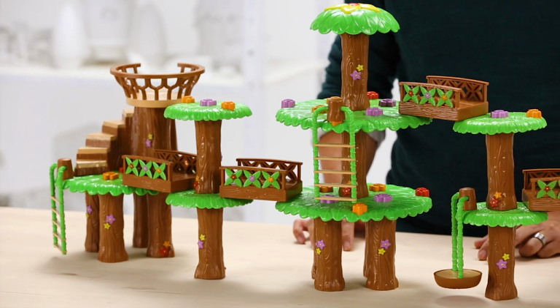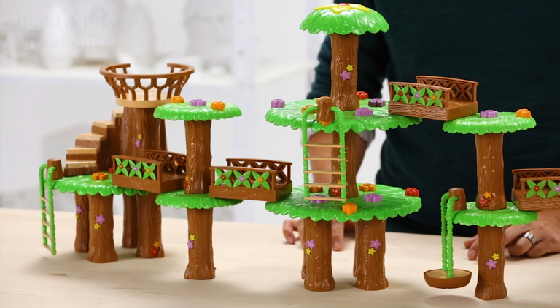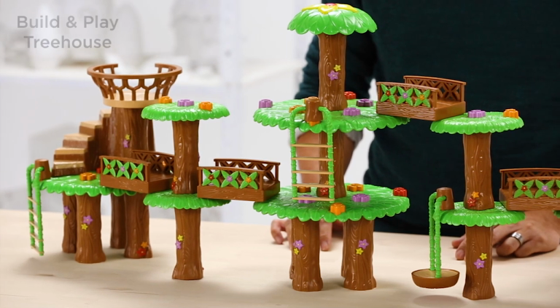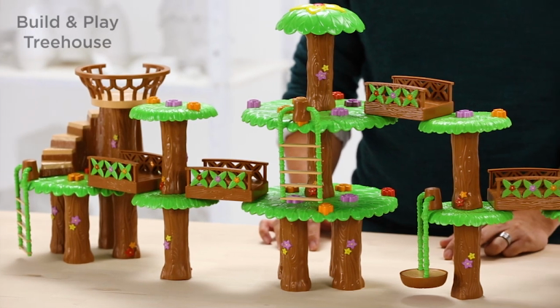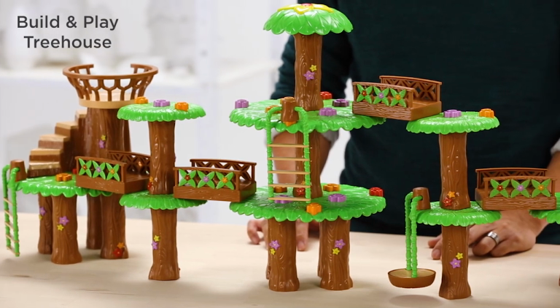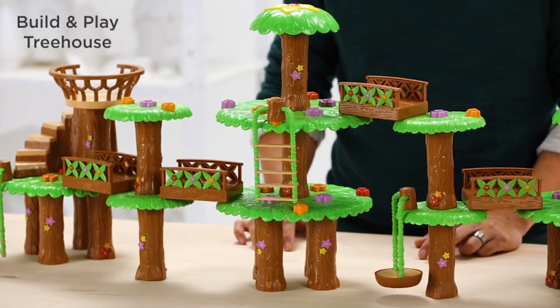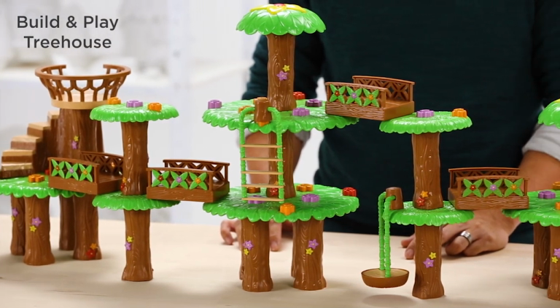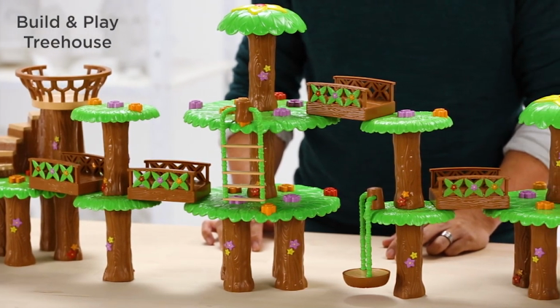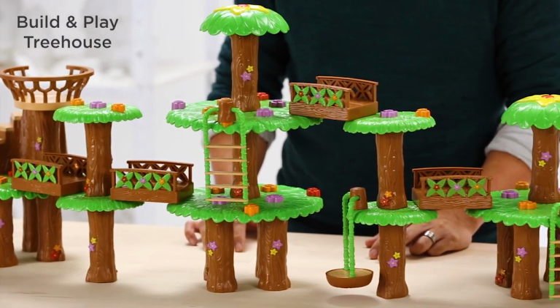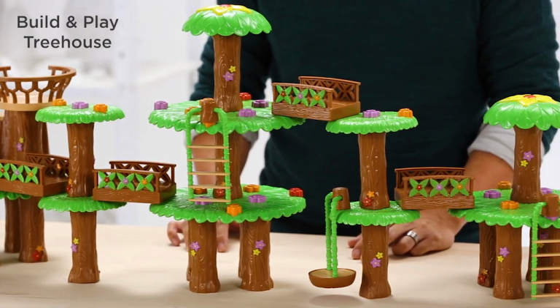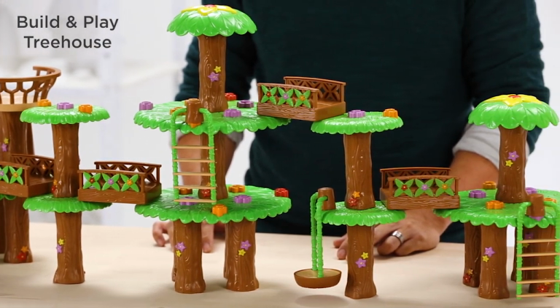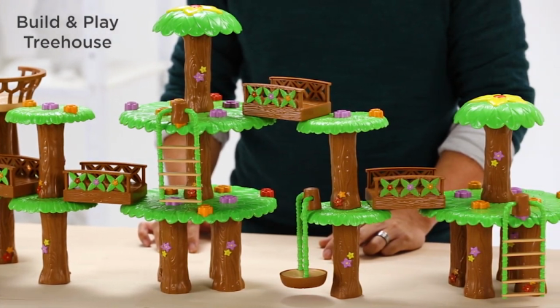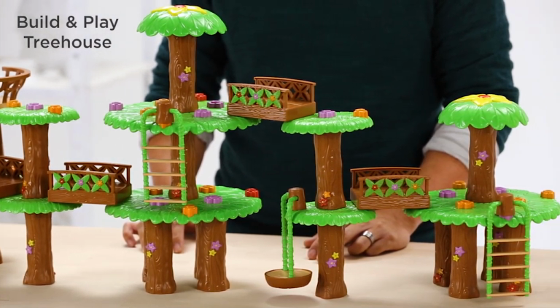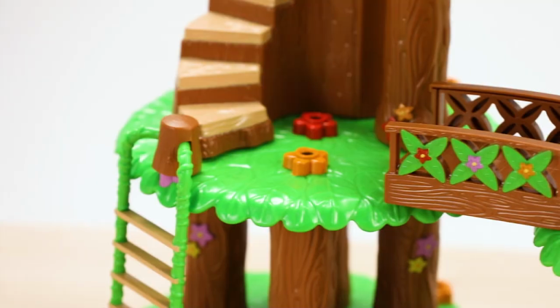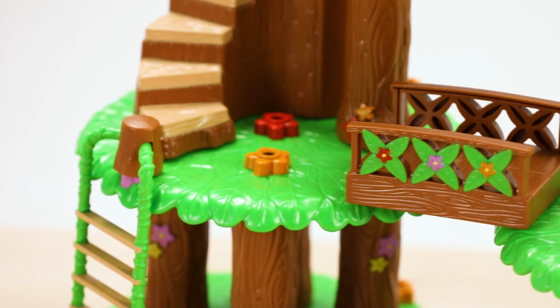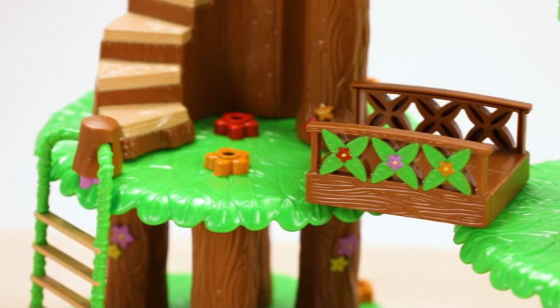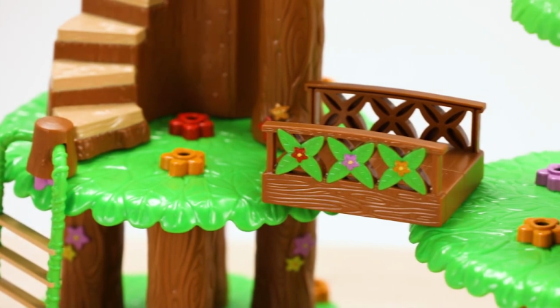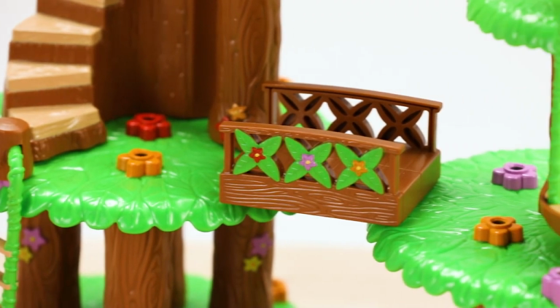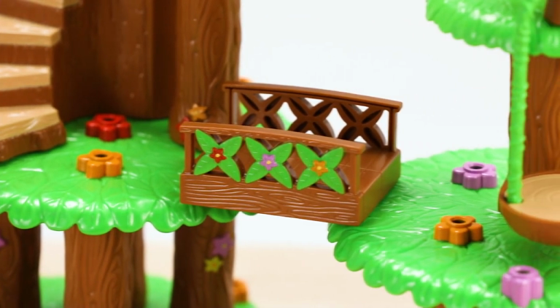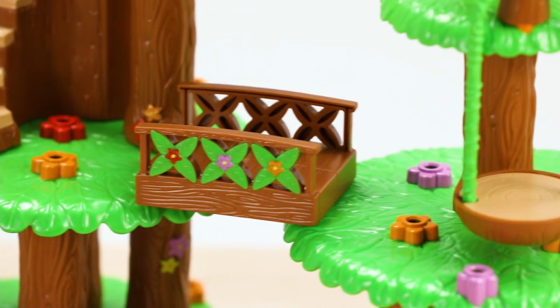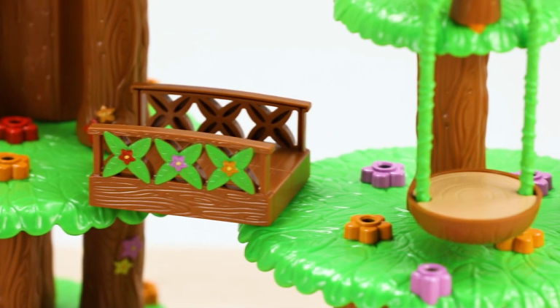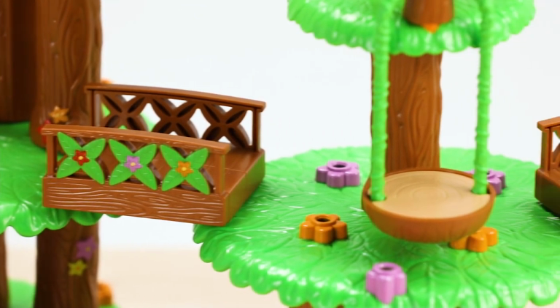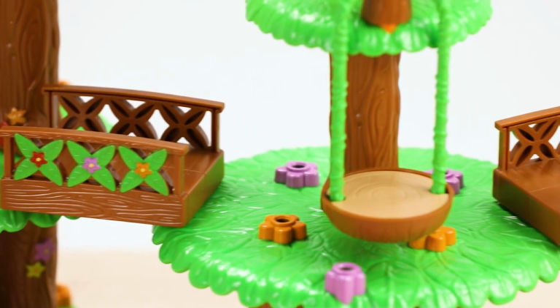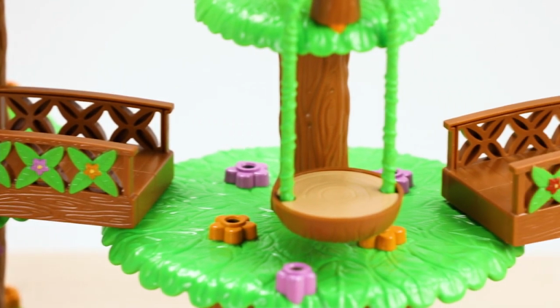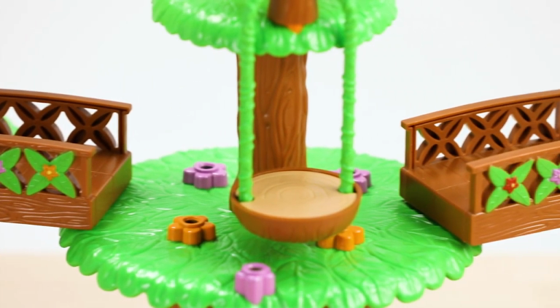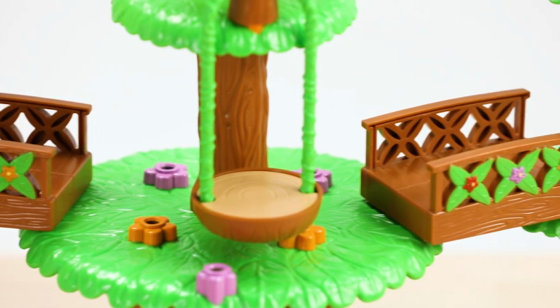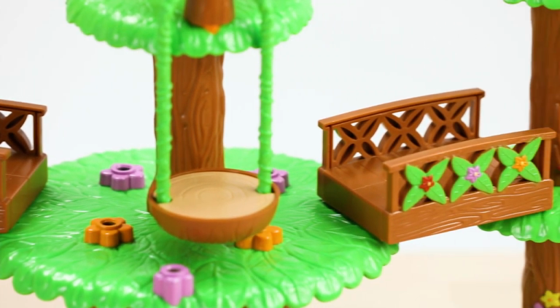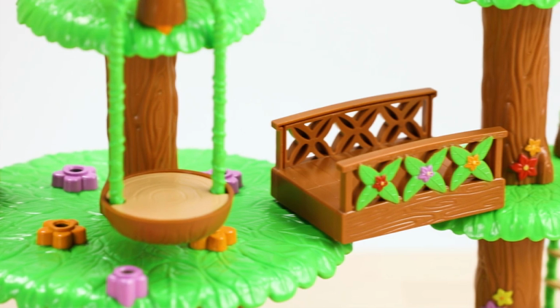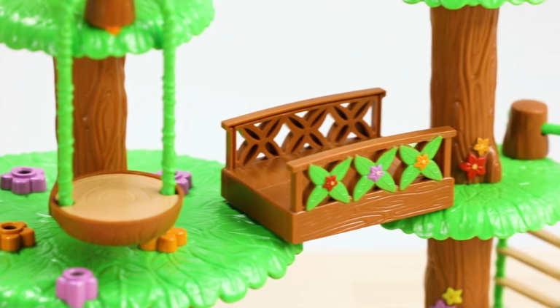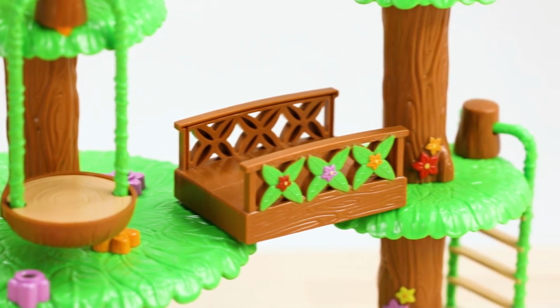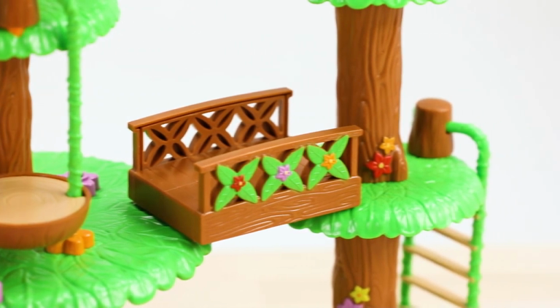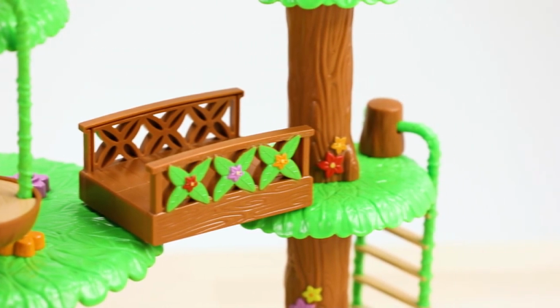There are so many special details in the build-and-play treehouse that draw children into play. Bridges, leafy canopies, tree trunks, and other charming pieces have realistic textures and vibrant colors.